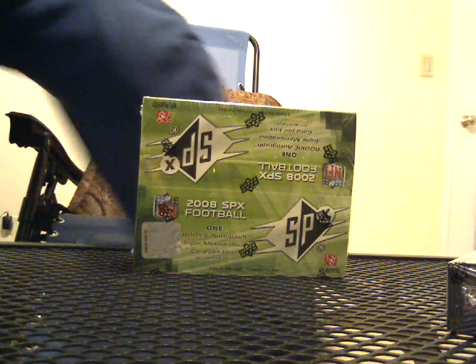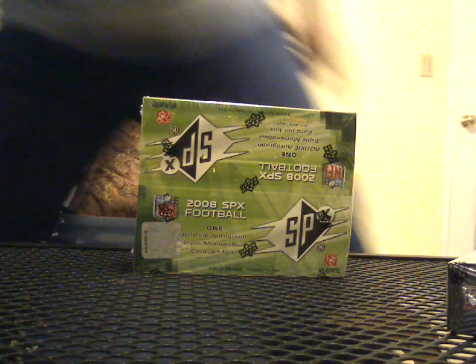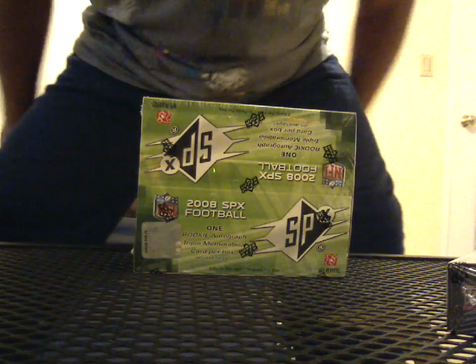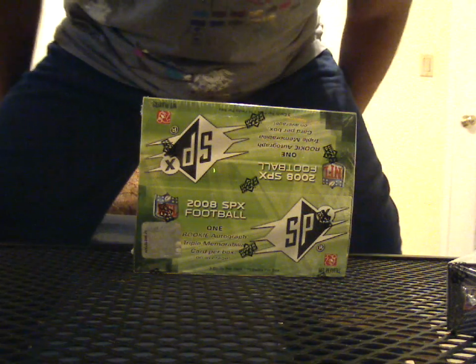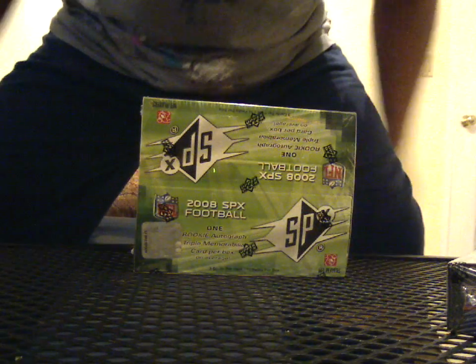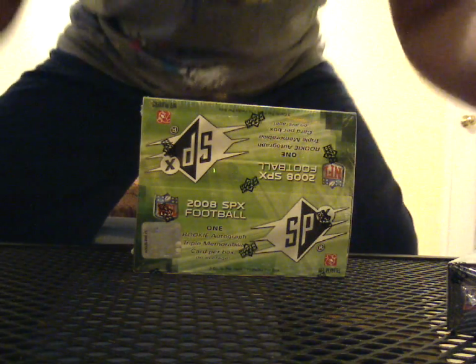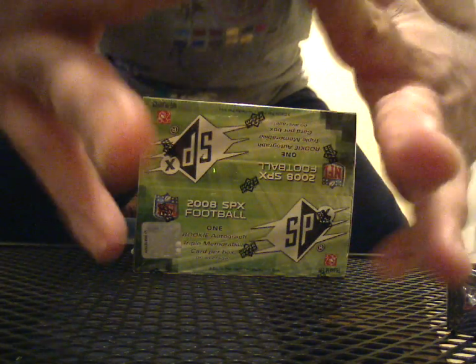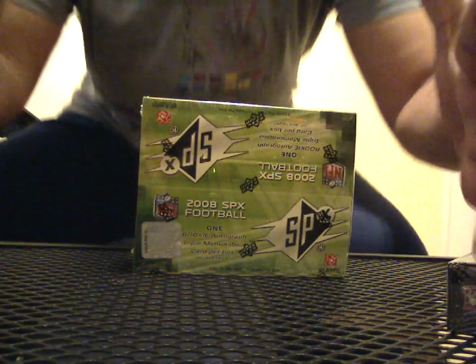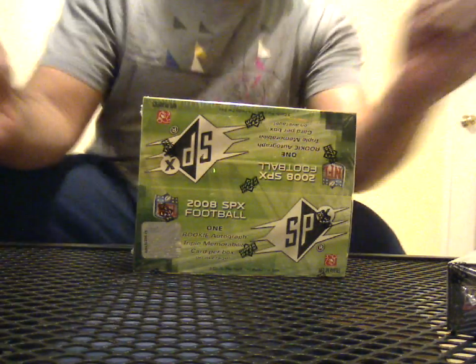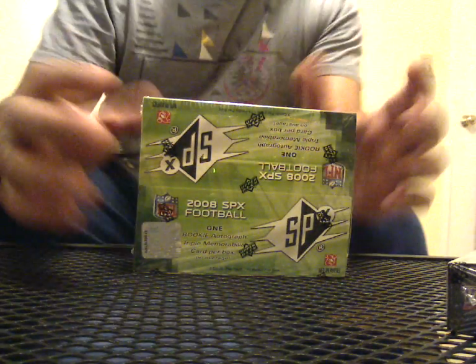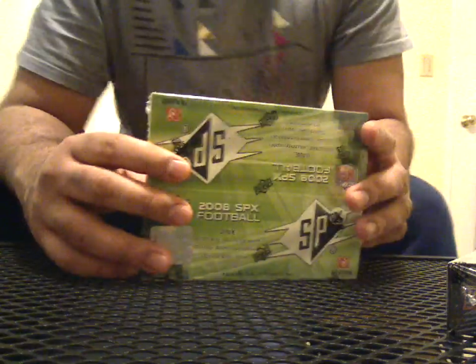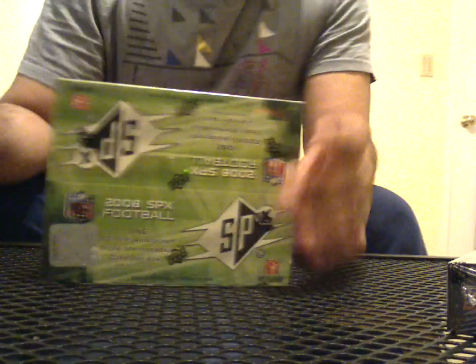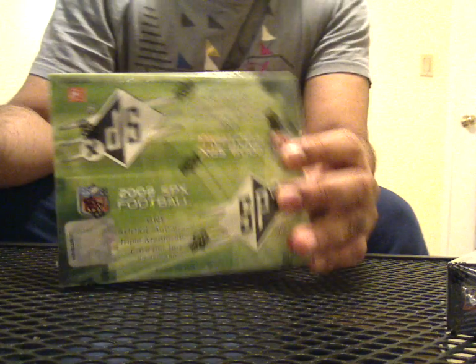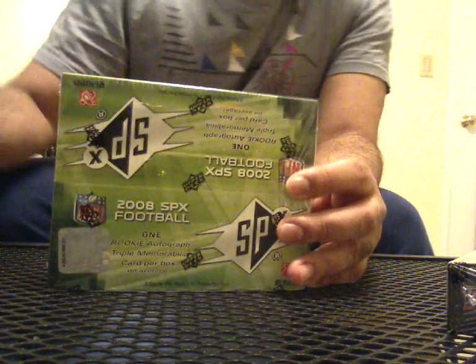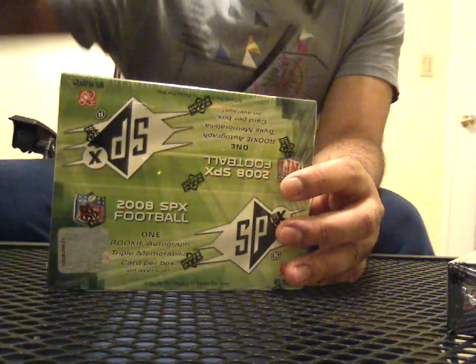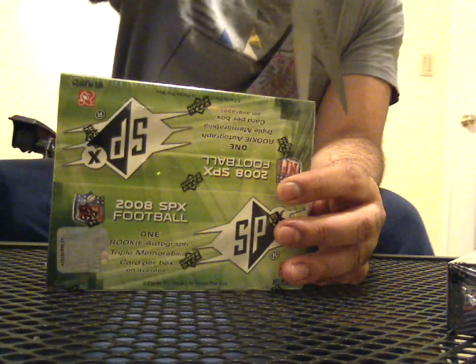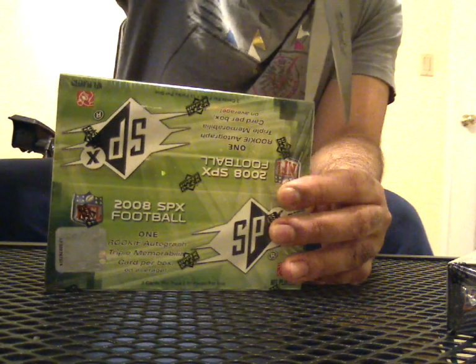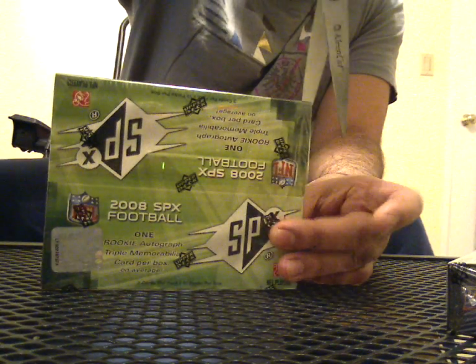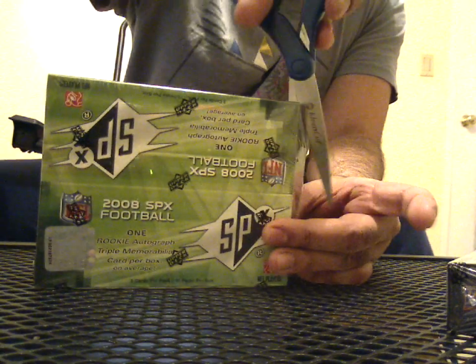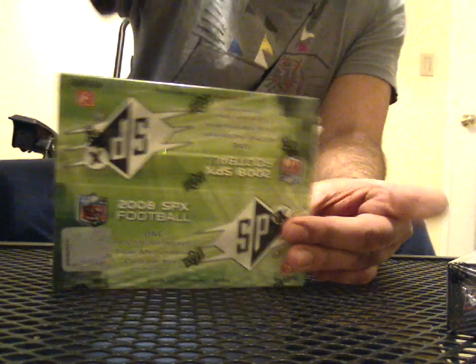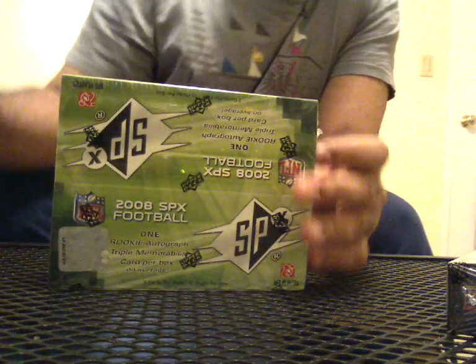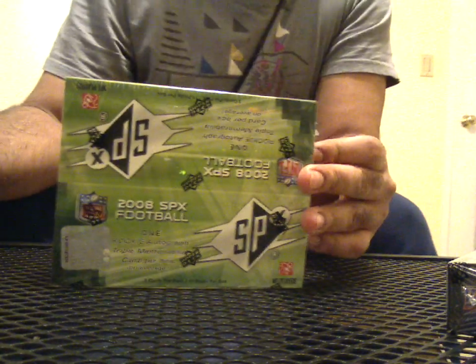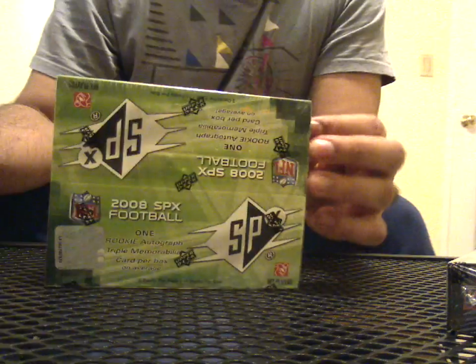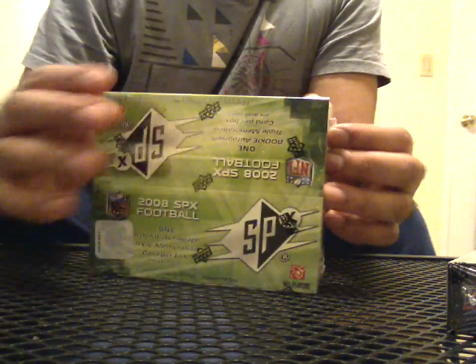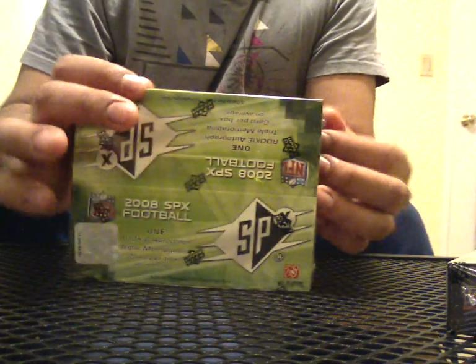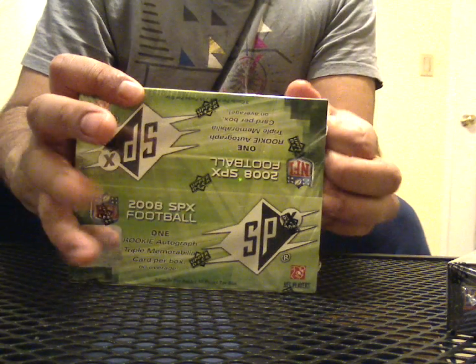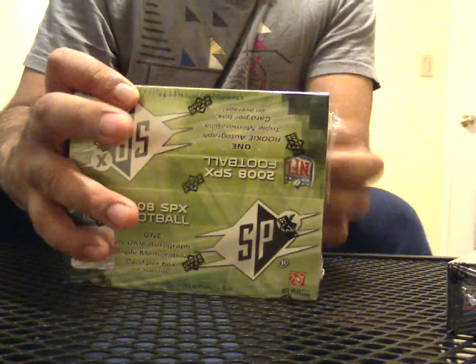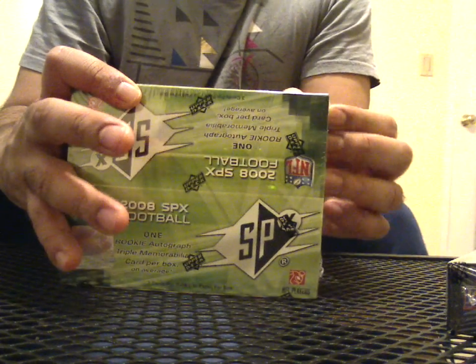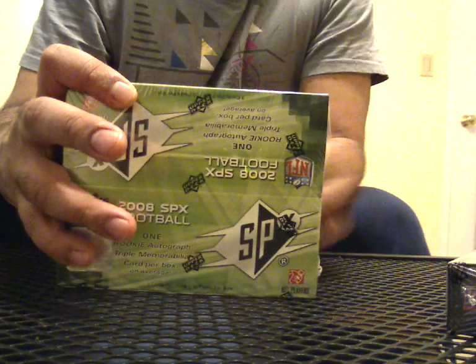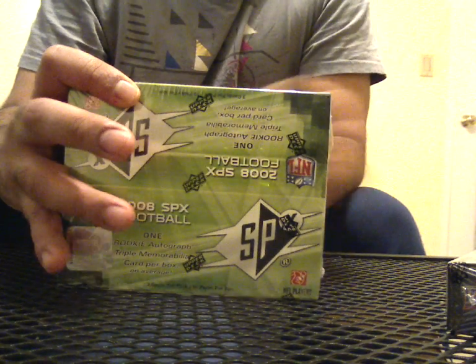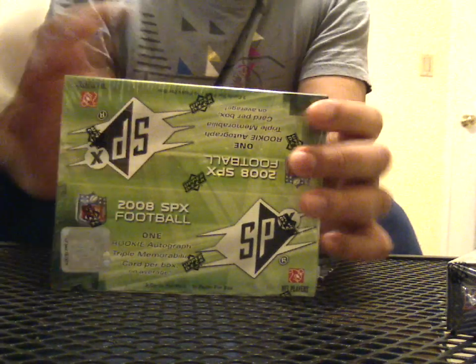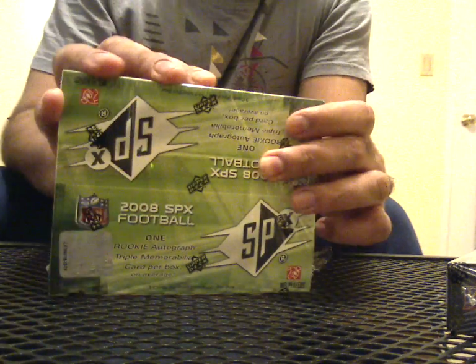Good evening, good evening, good evening. Welcome to another night of Box Breakers with Azalin. This is the case that I've been working on for 2008 SPX football.